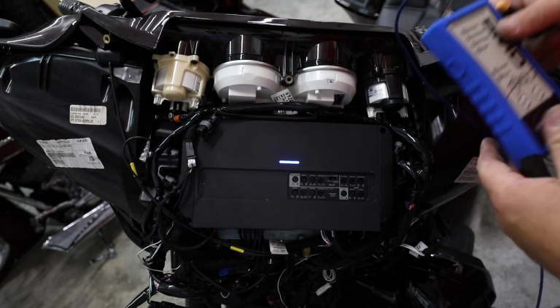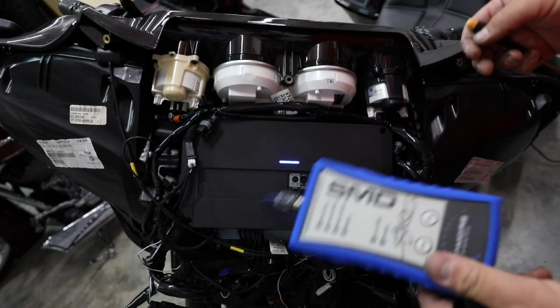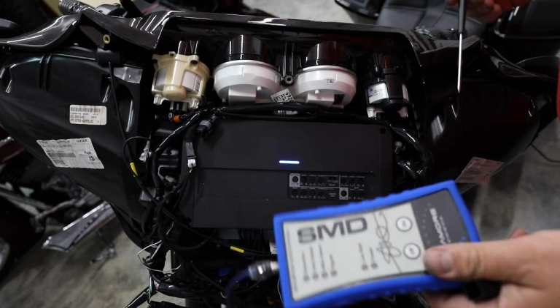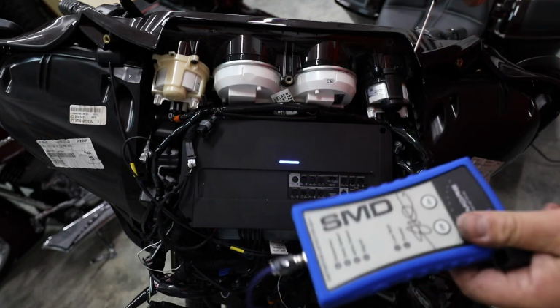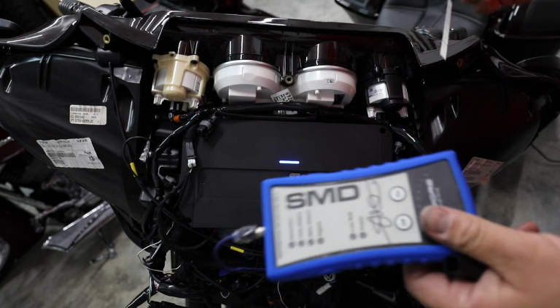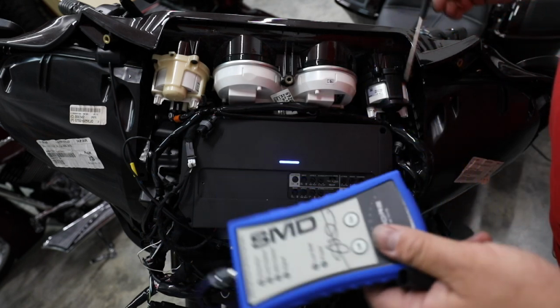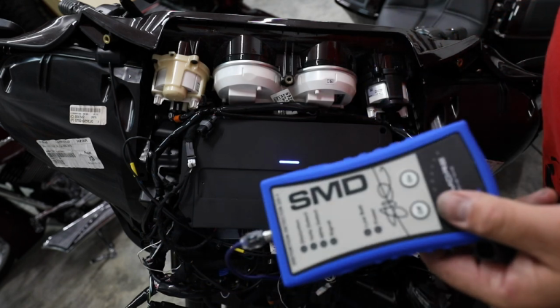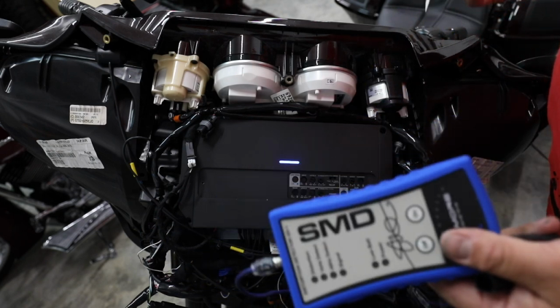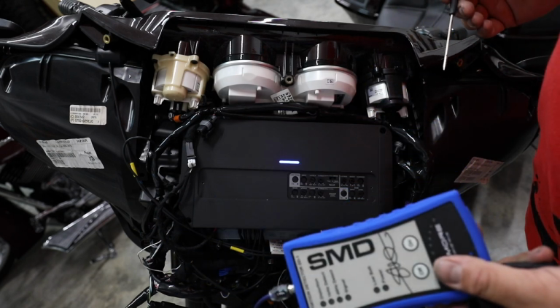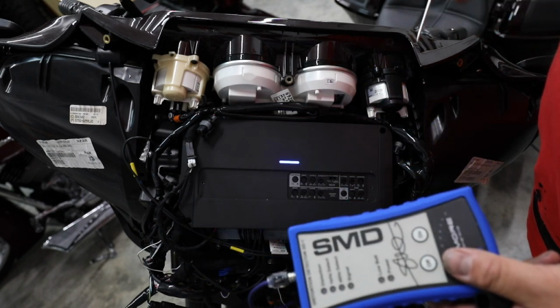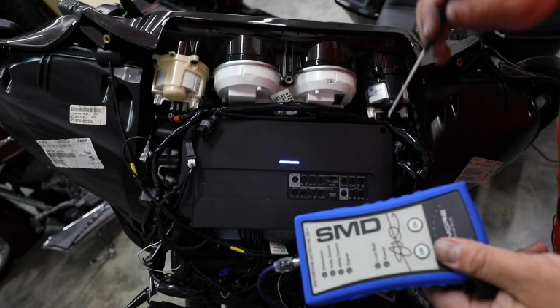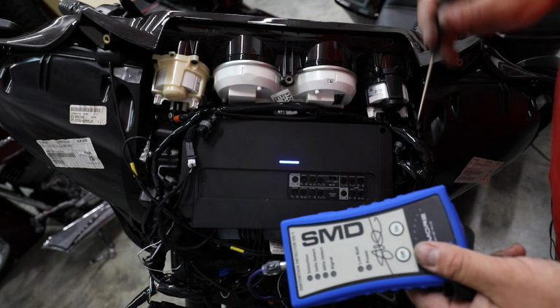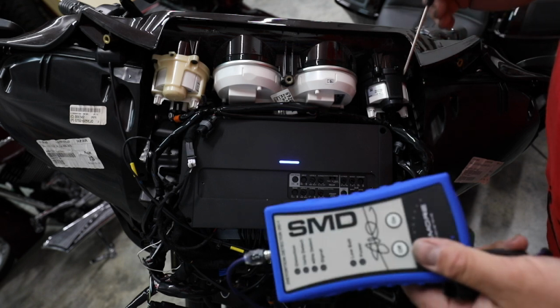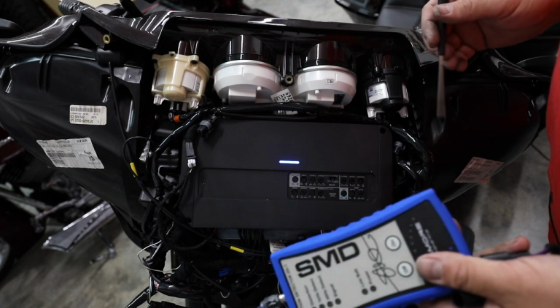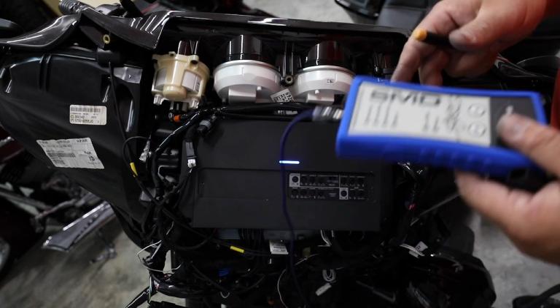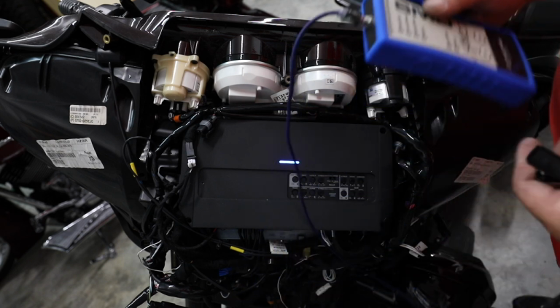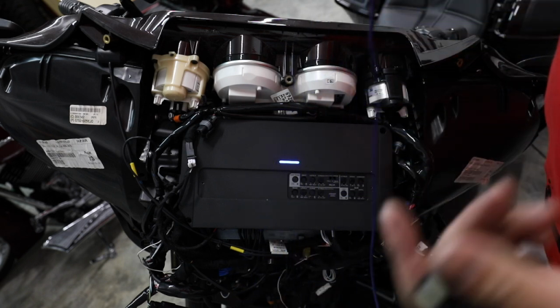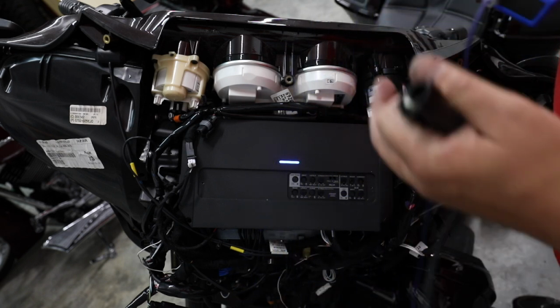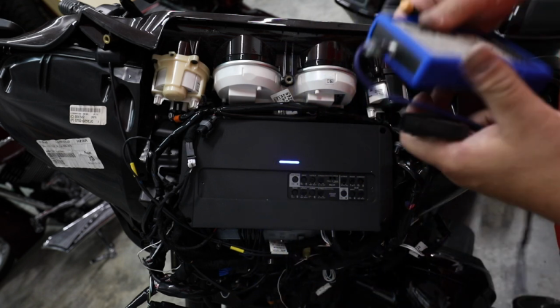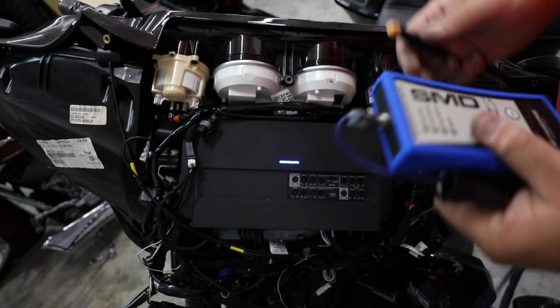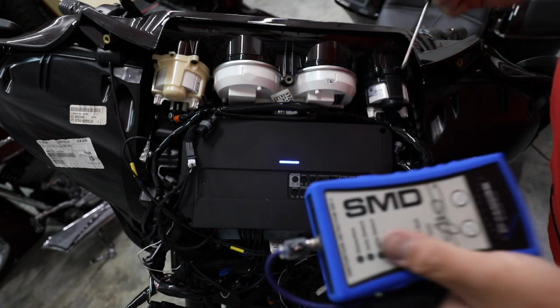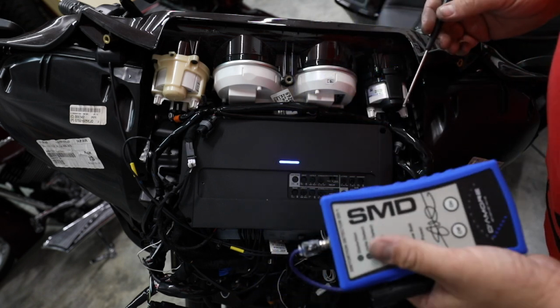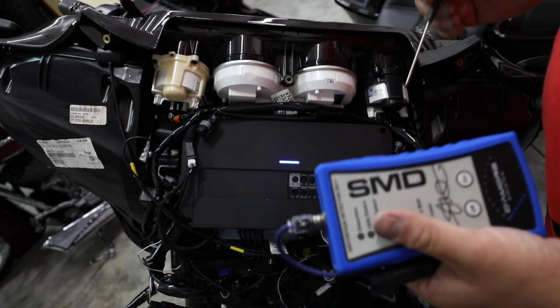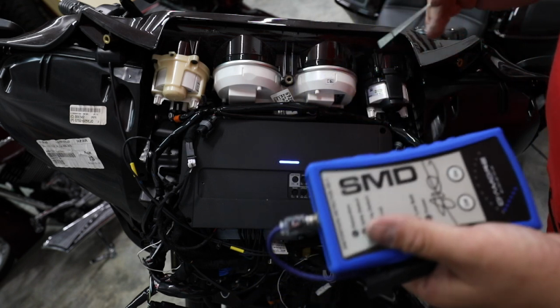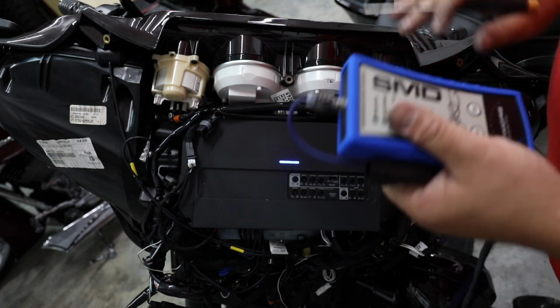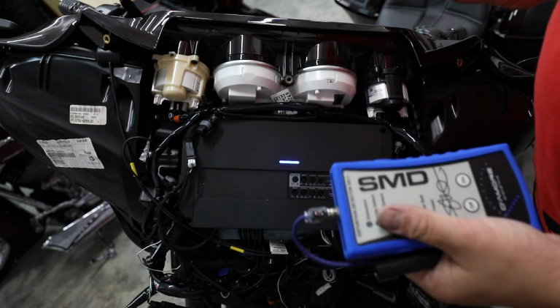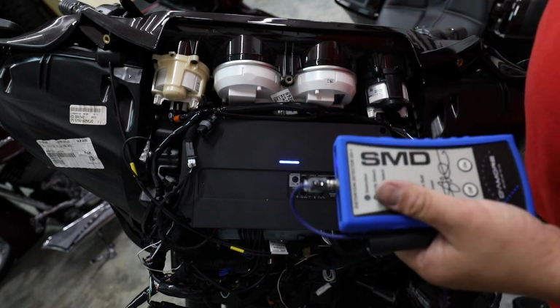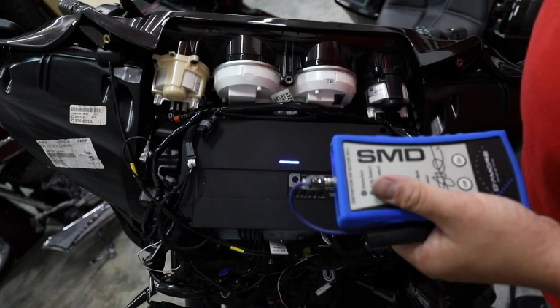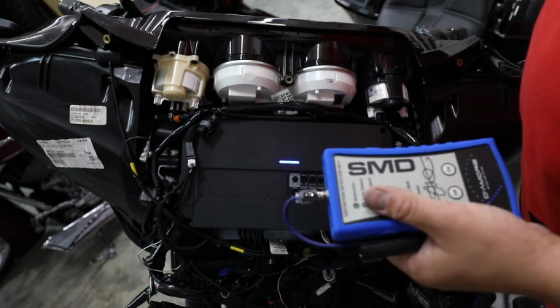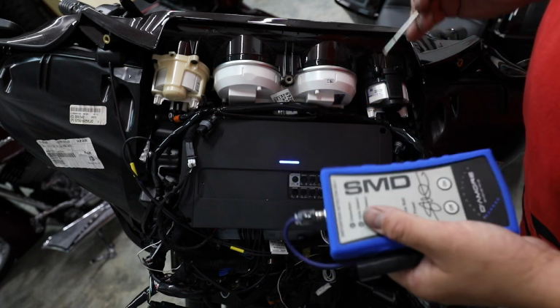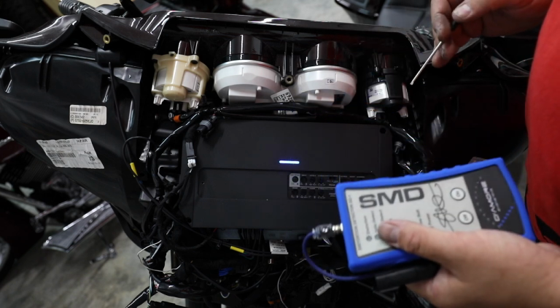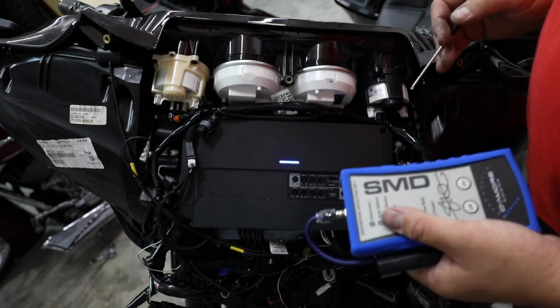First I want to start by telling you the things we need to make sure we've done before we get to the point of setting our amp gains. Maybe you already have a system installed and you're thinking about doing this — let's make sure everything else we need to do is done first, because this is the last step.